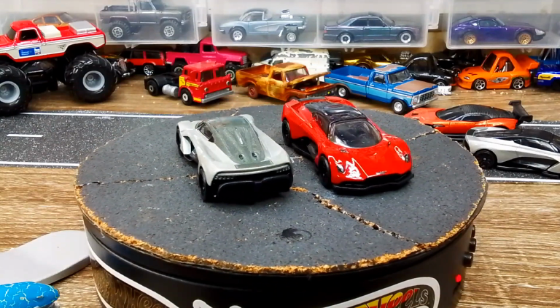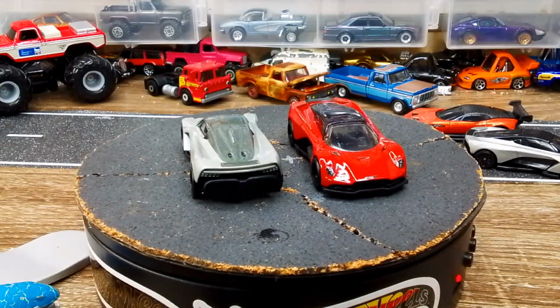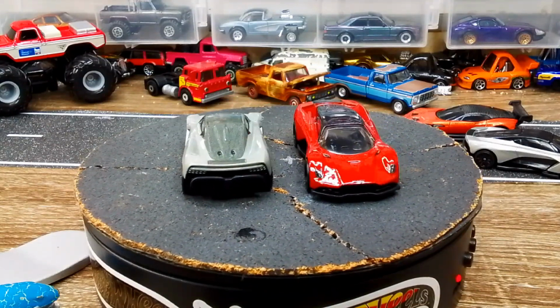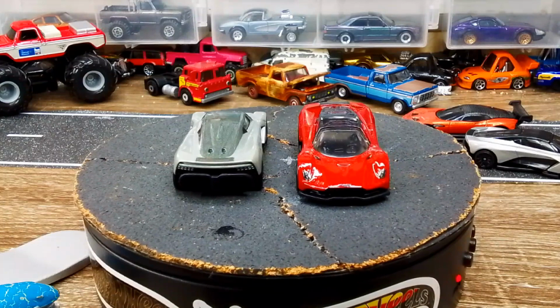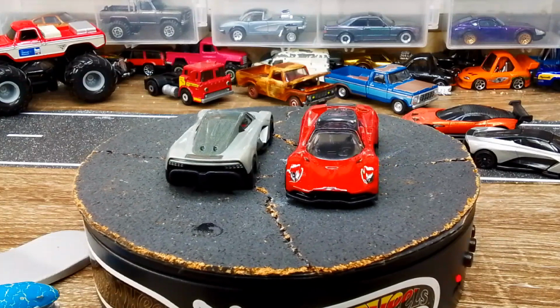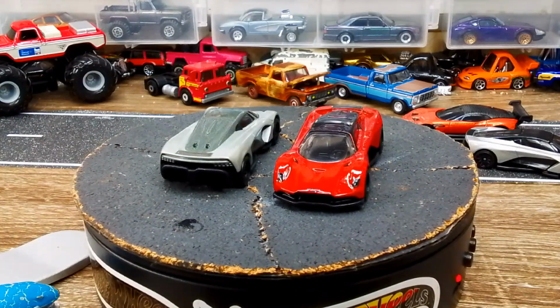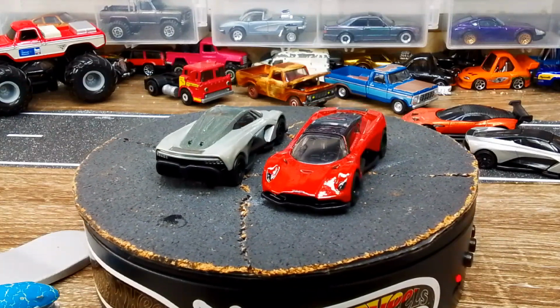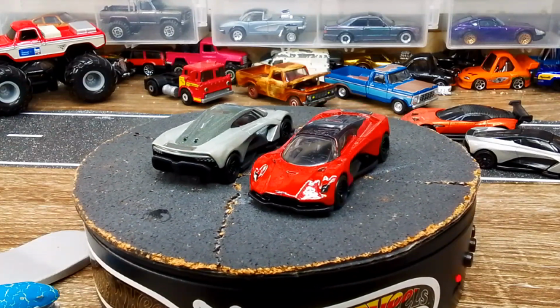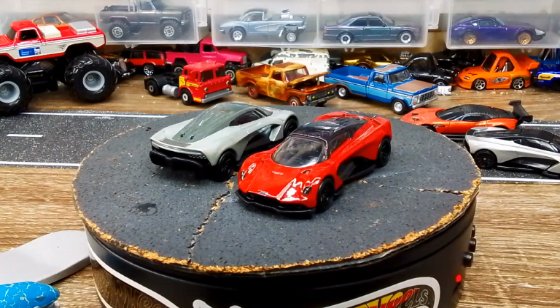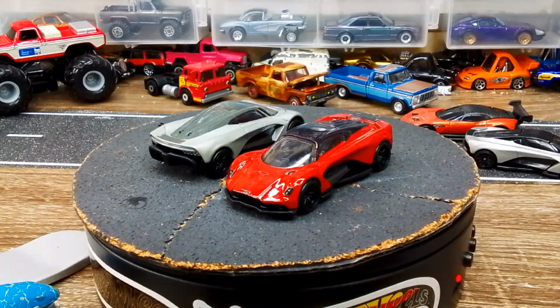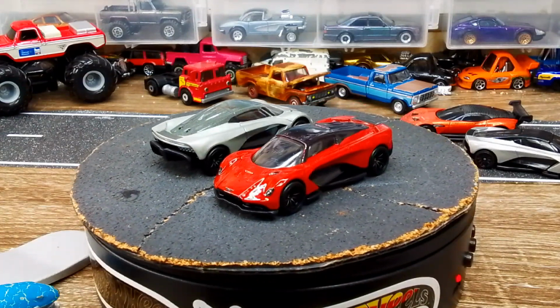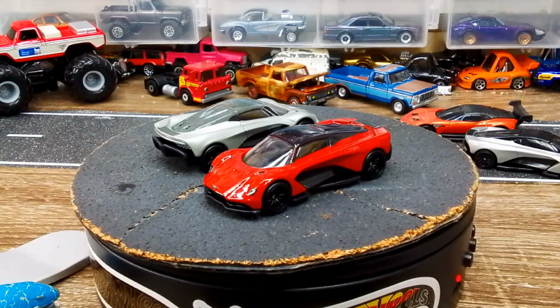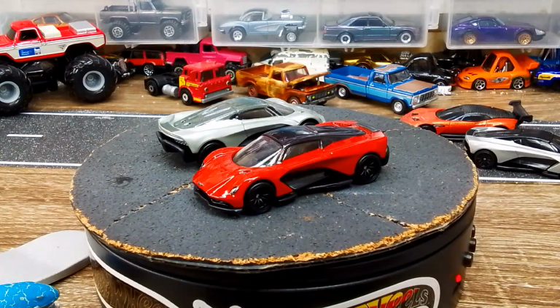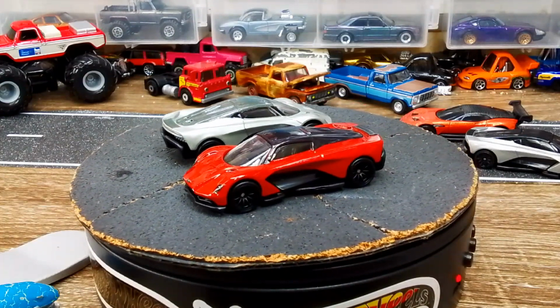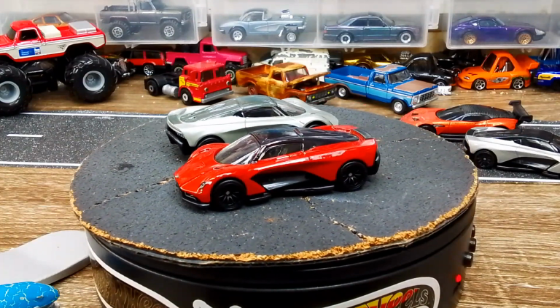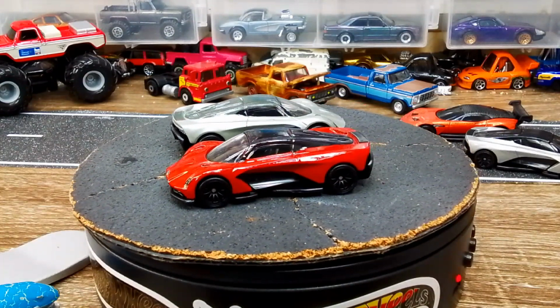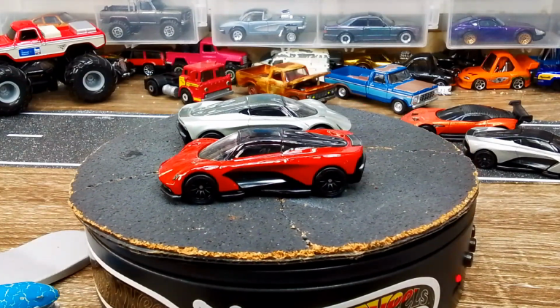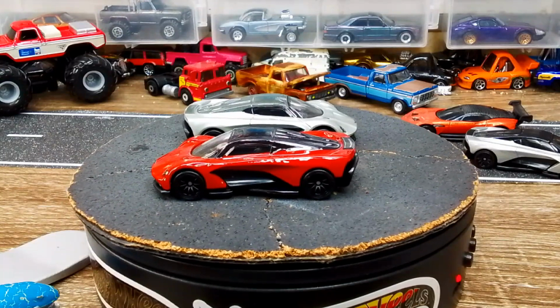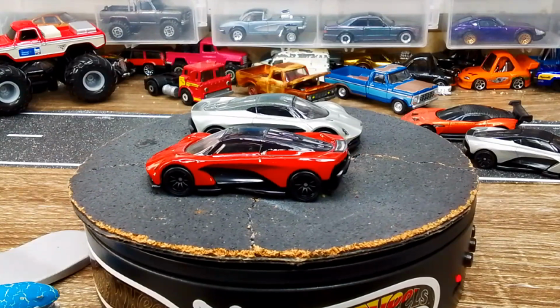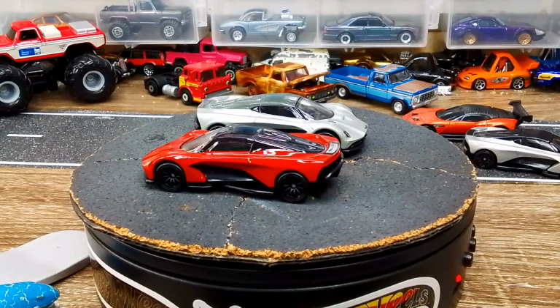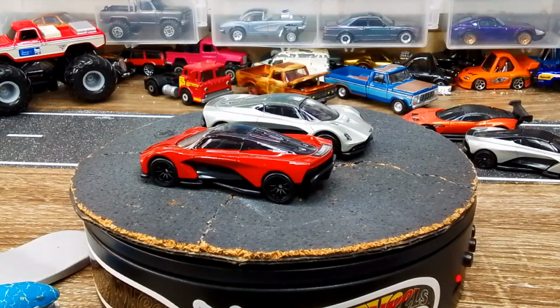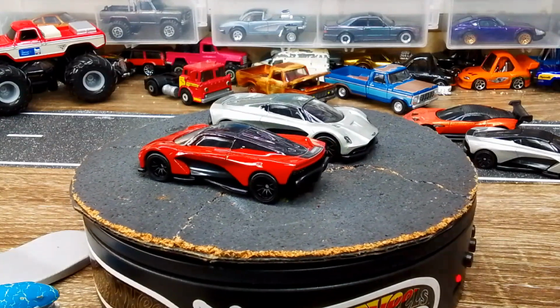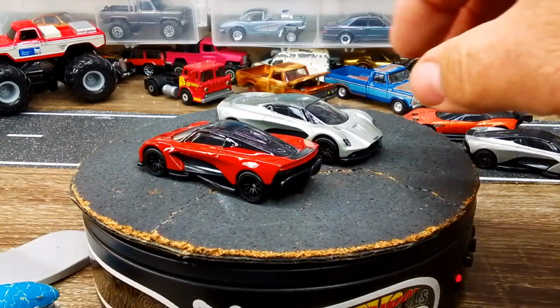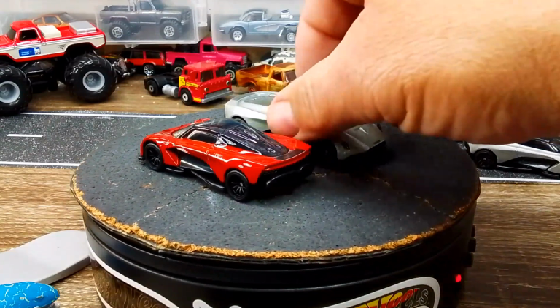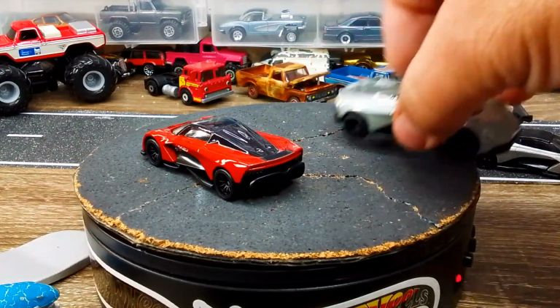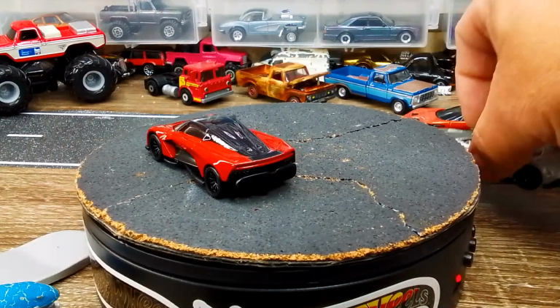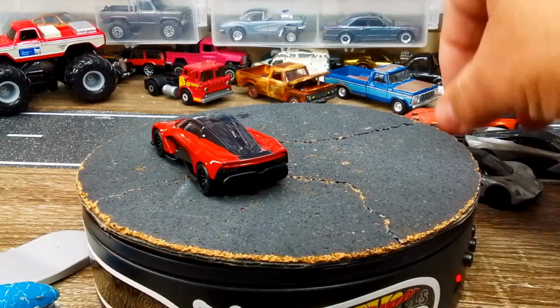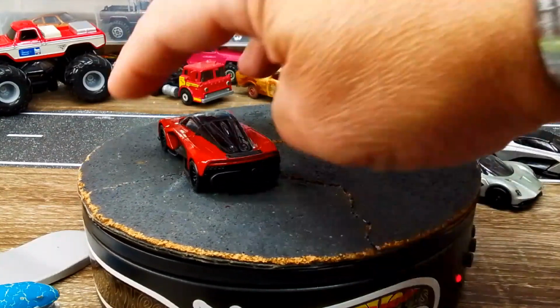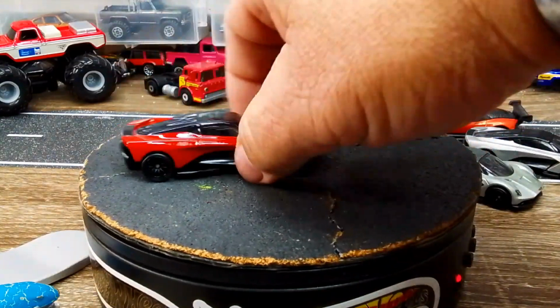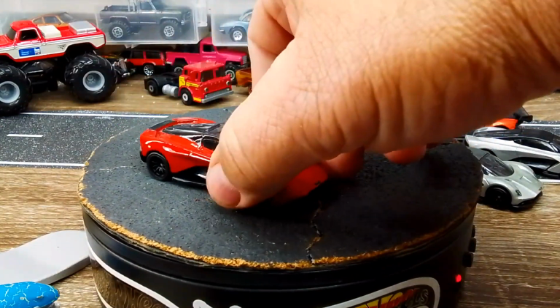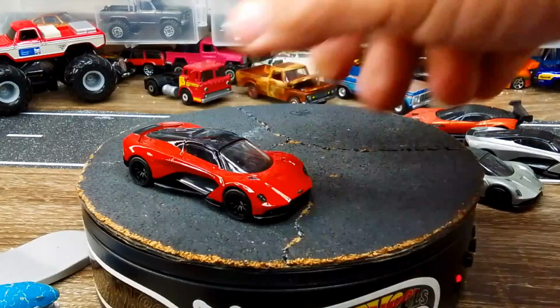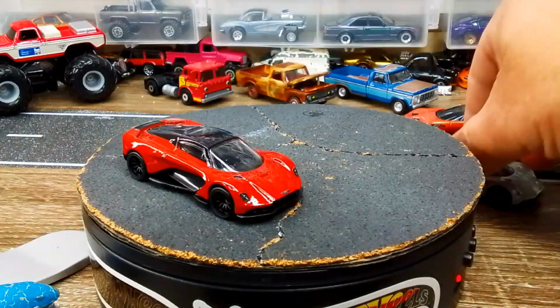It doesn't beat a DB5 though. The DB5 will always have a place in my heart. I love that little silver car that he drove in 'The Living Daylights' and all kinds of movies.